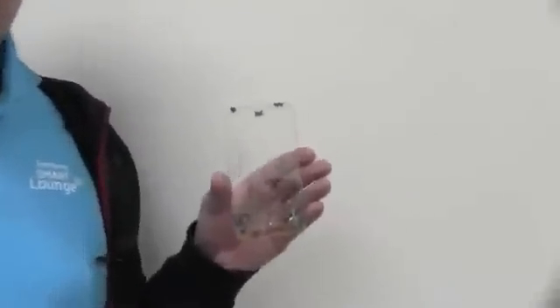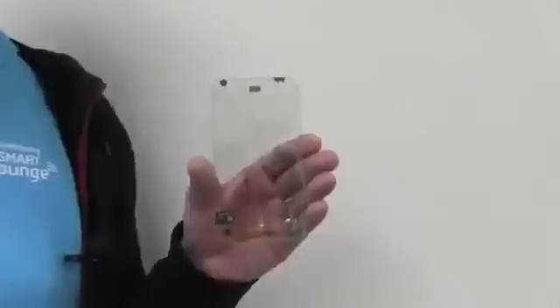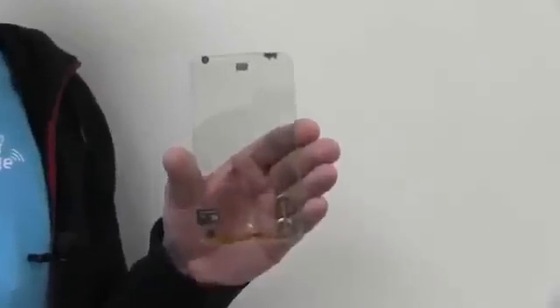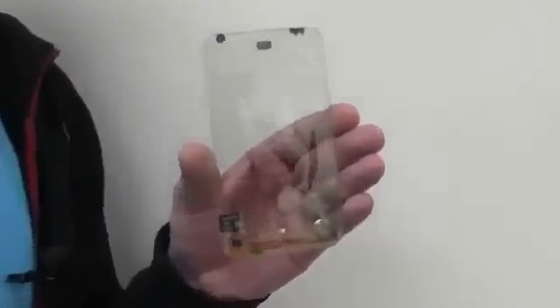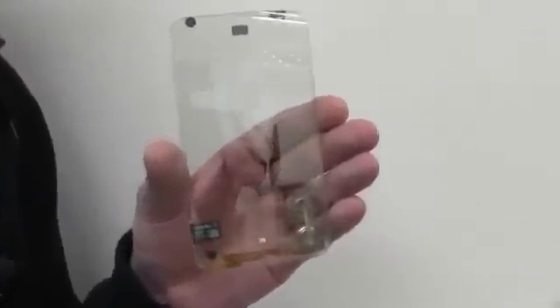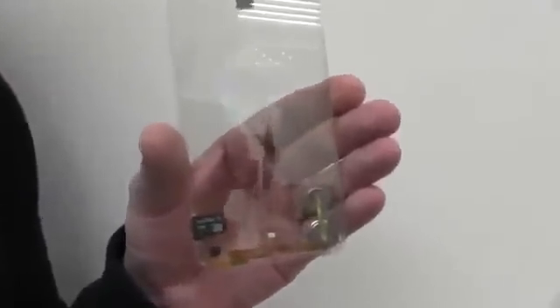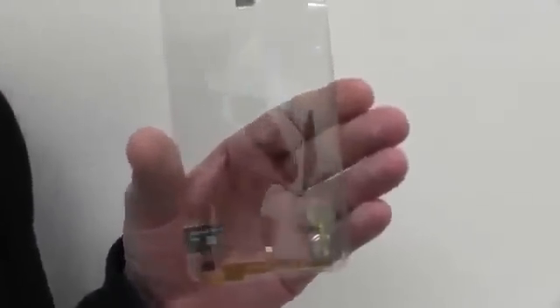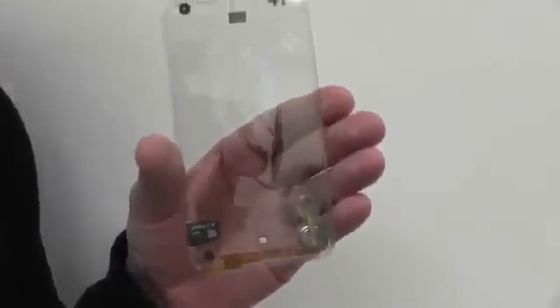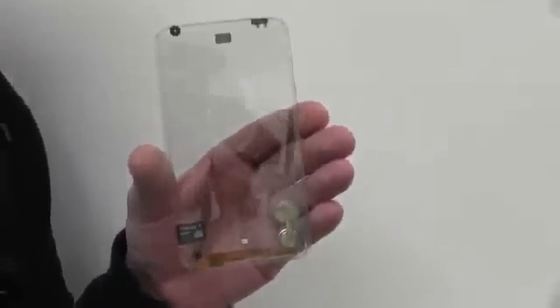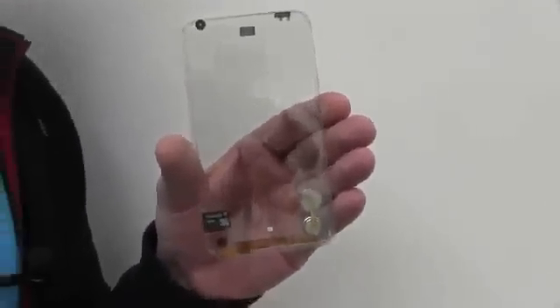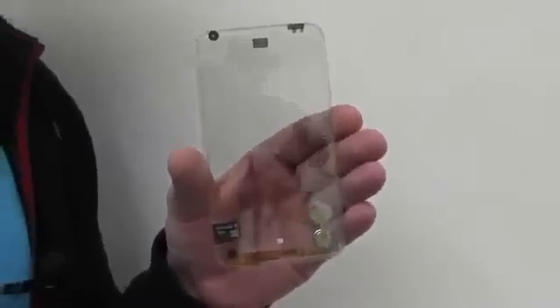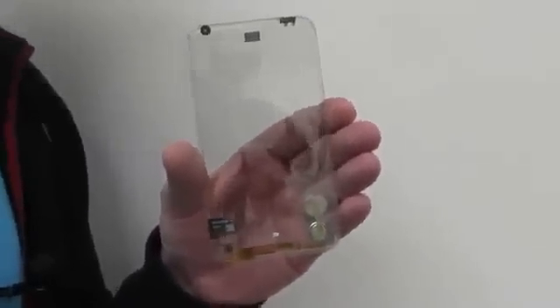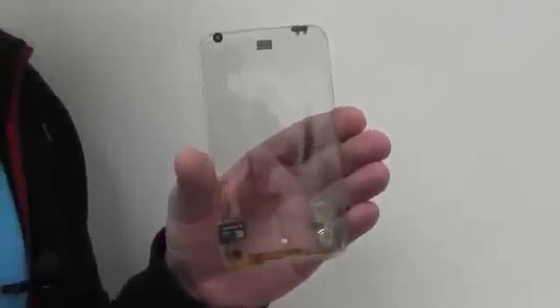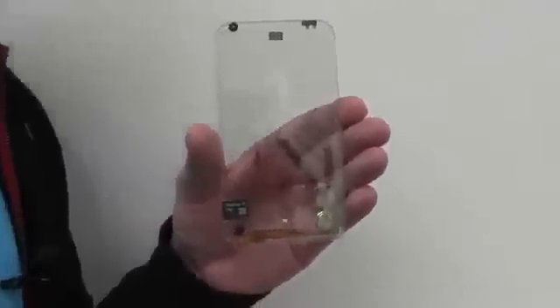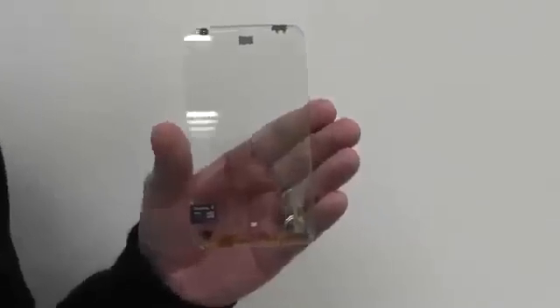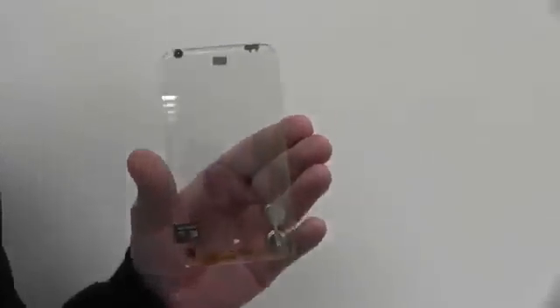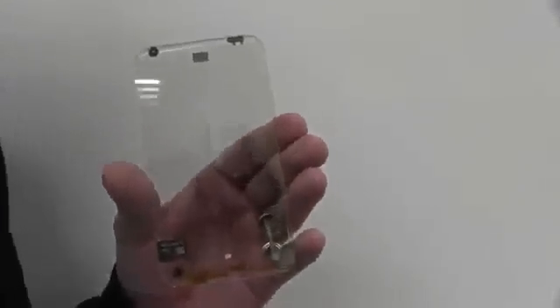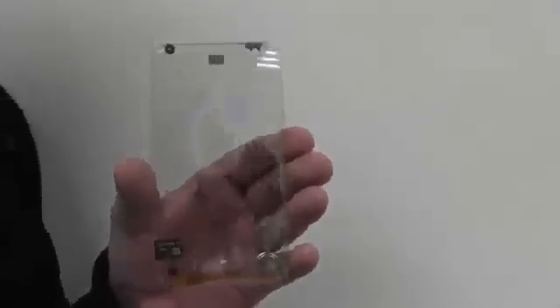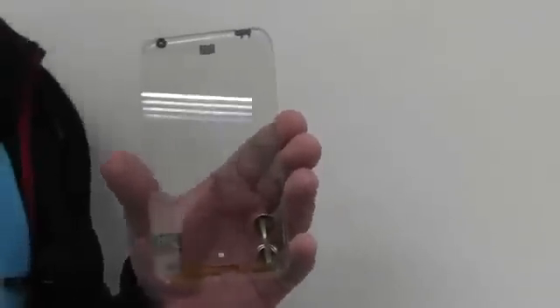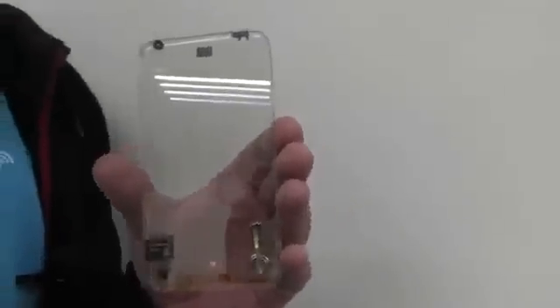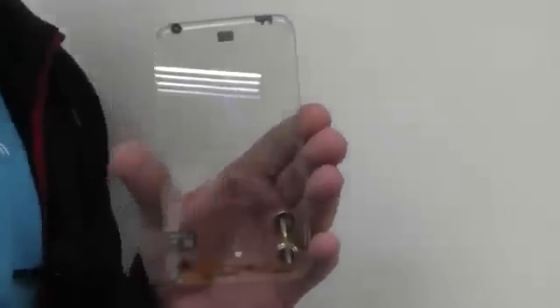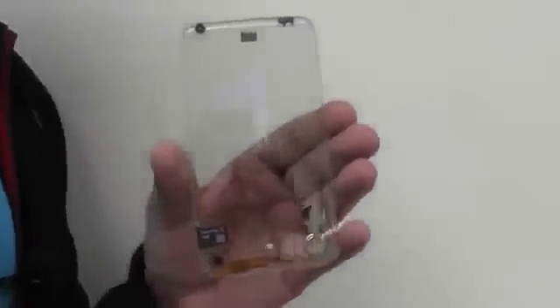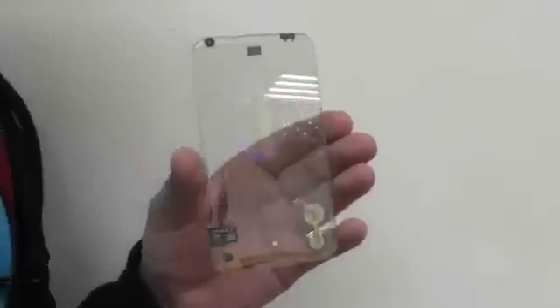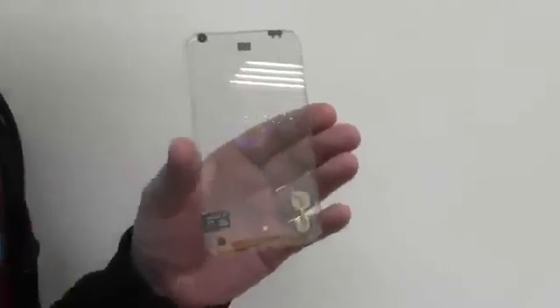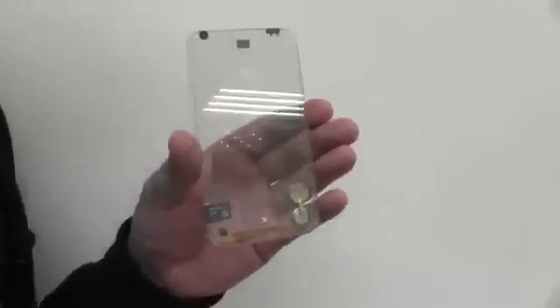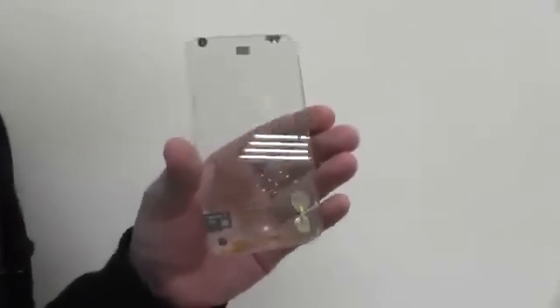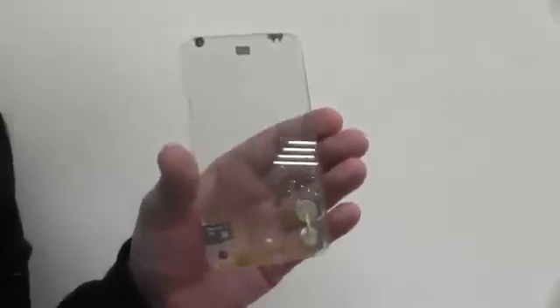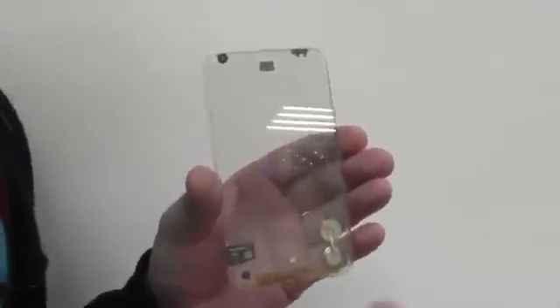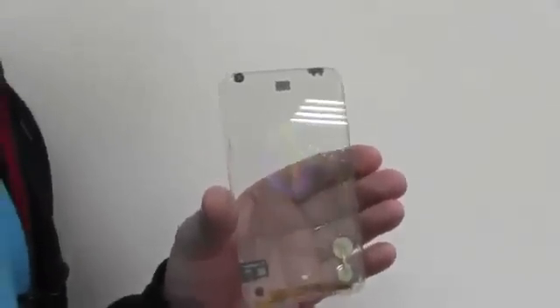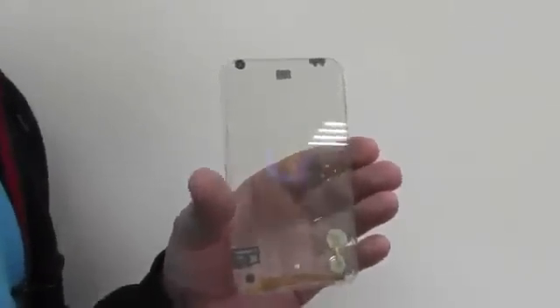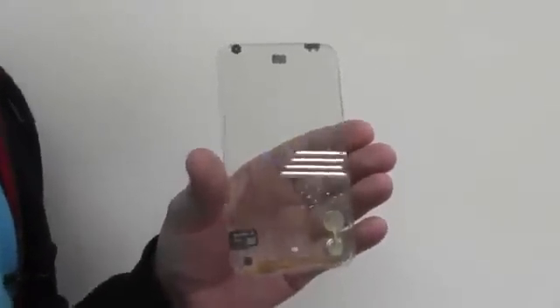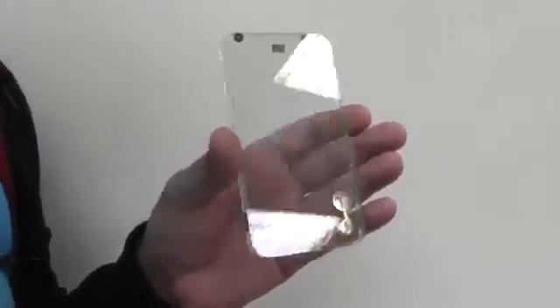This is a phone — a transparent smartphone with a multi-touch display. Of course this is a prototype without any software right now, but it's all about the hardware here.